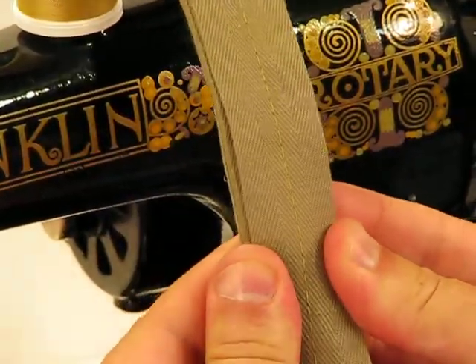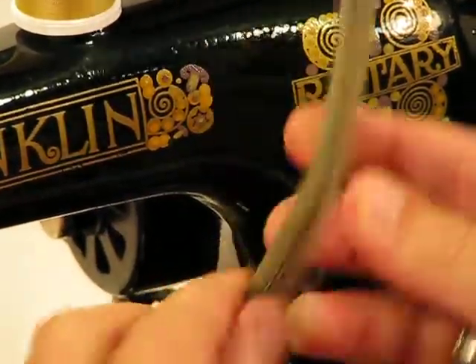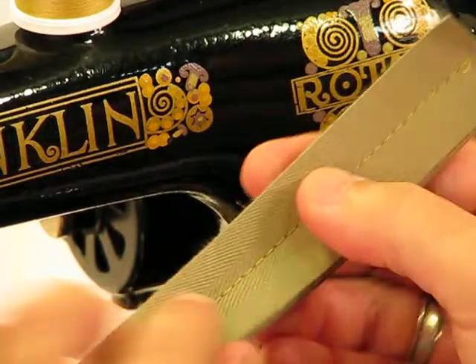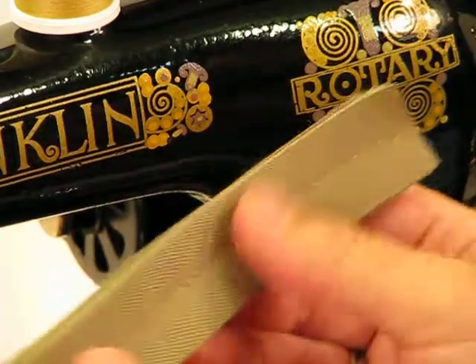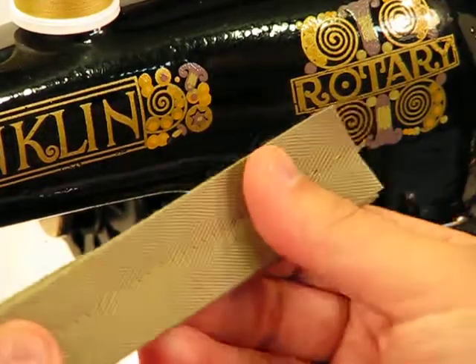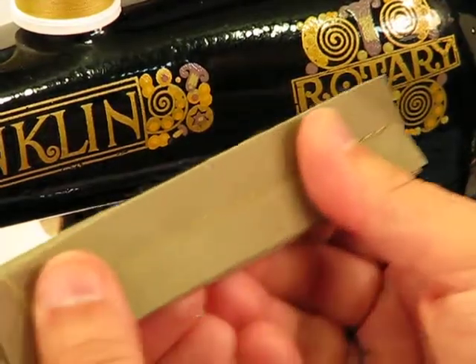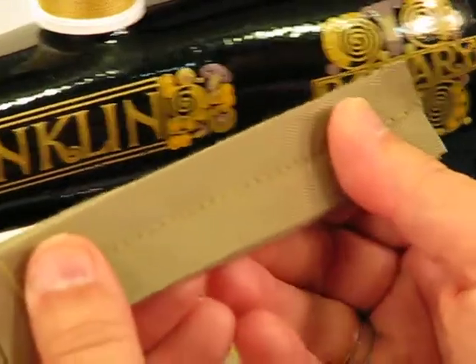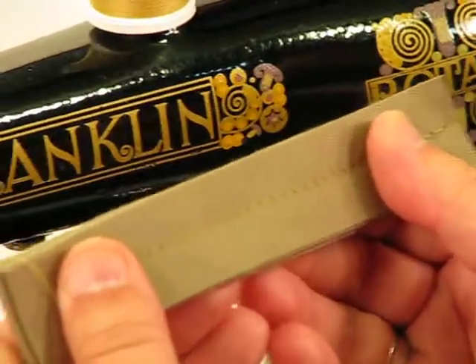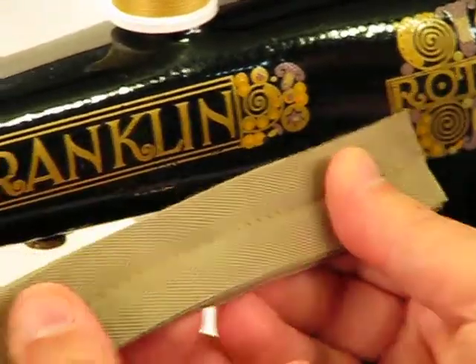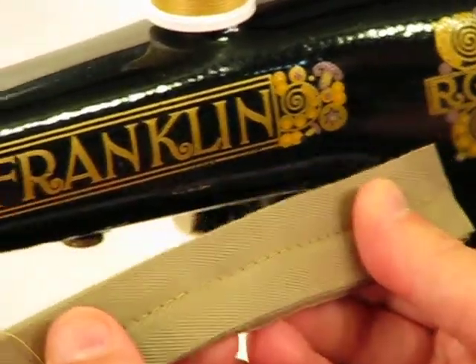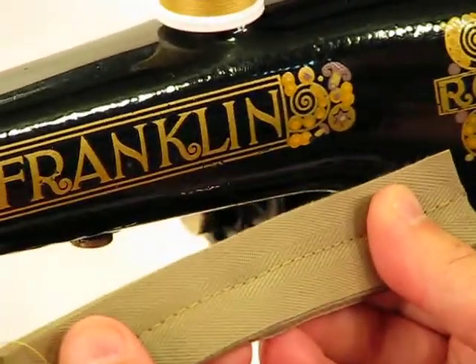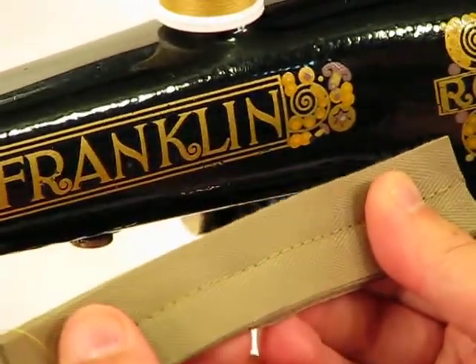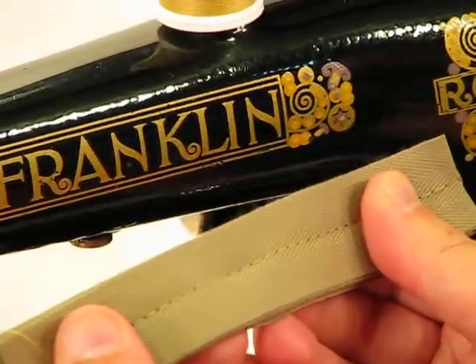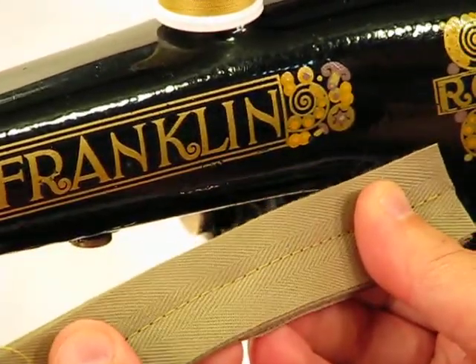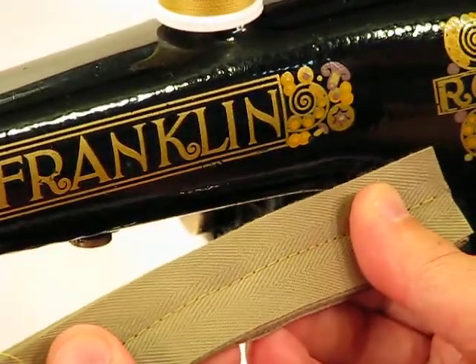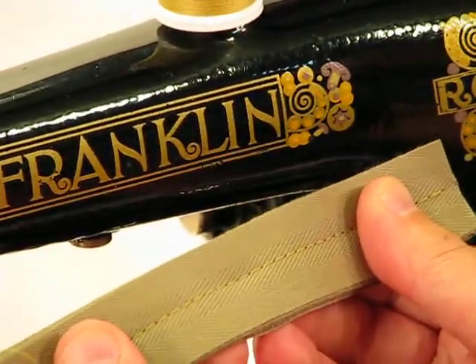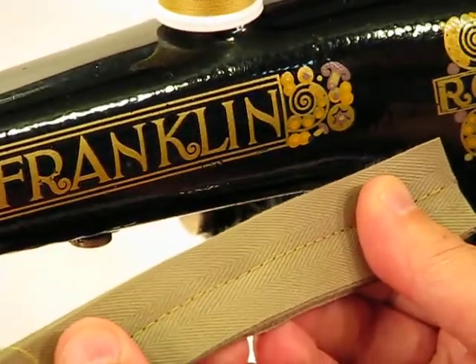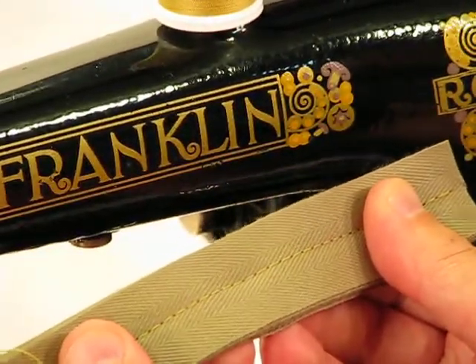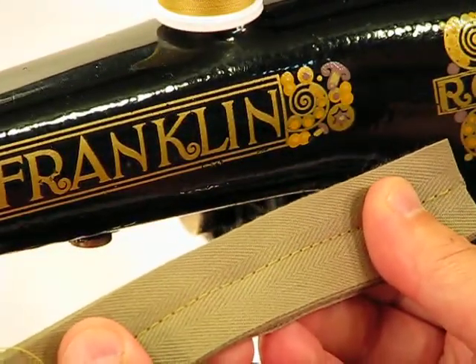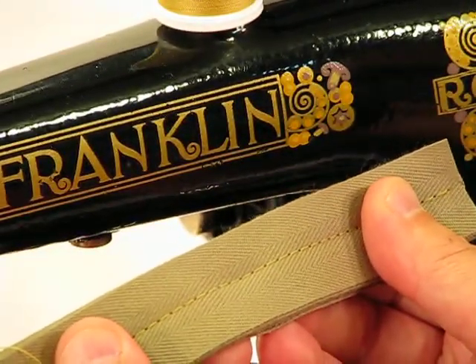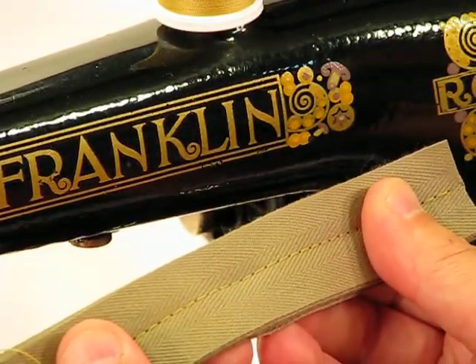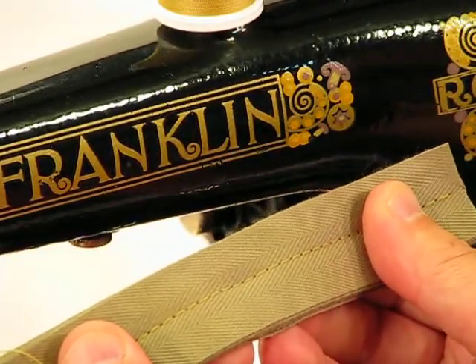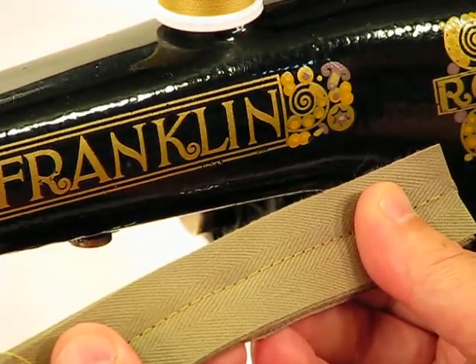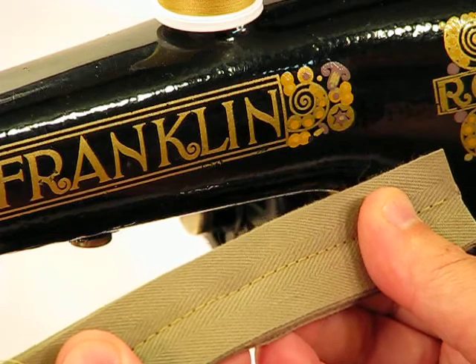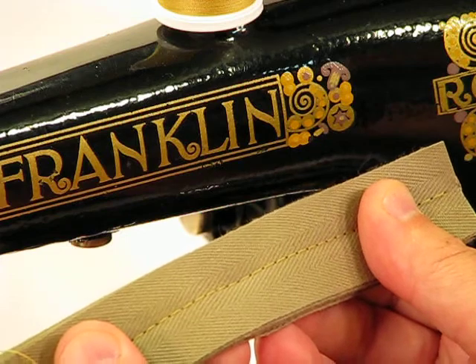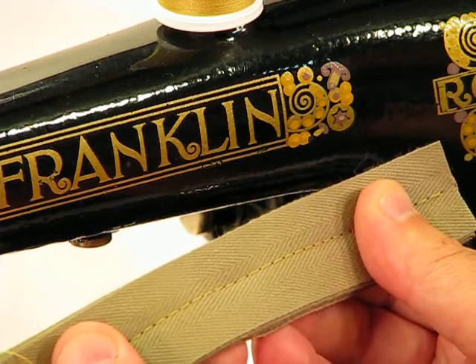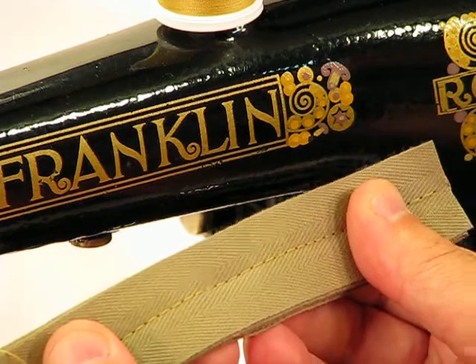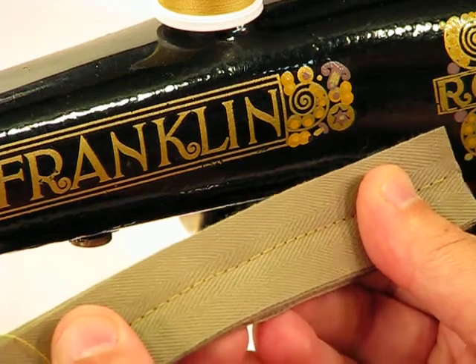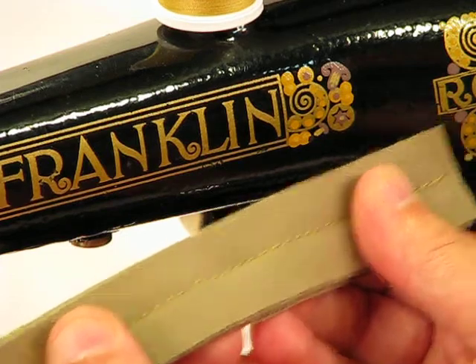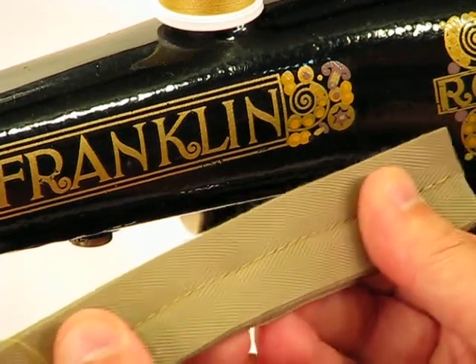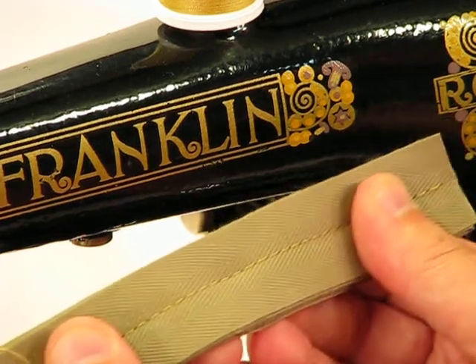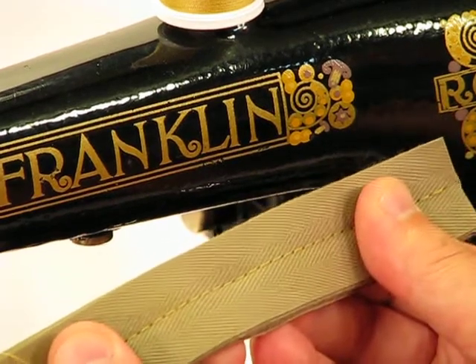Anything that we put in front of this Franklin 1790, it sews it and sews it with absolute ease.